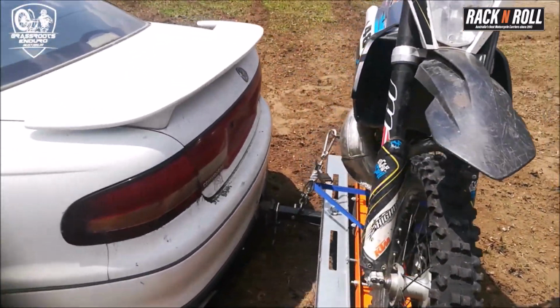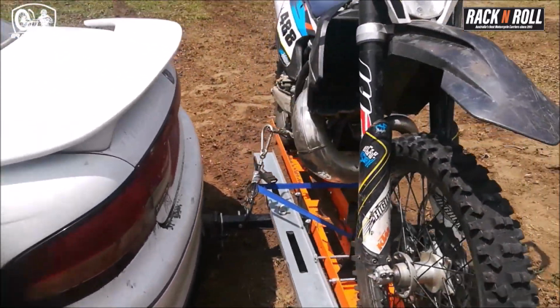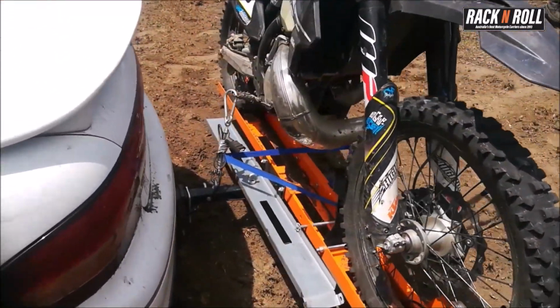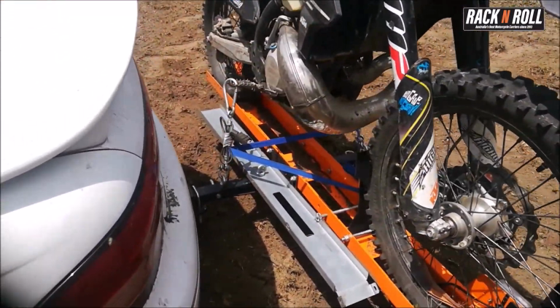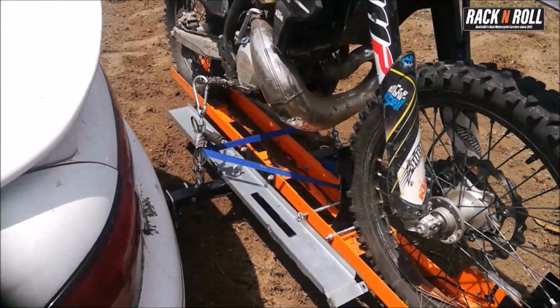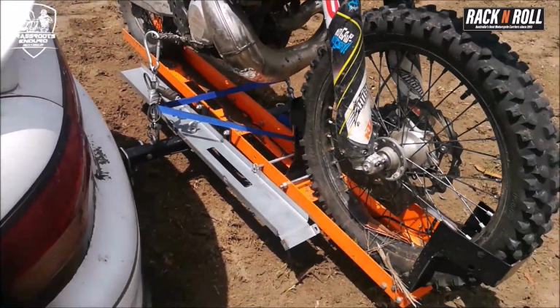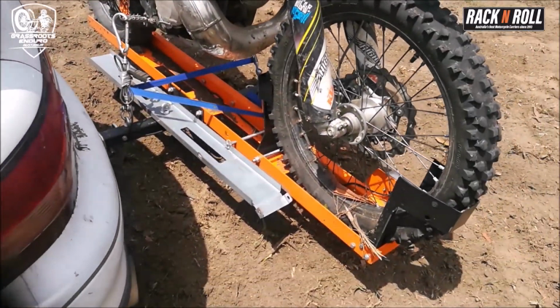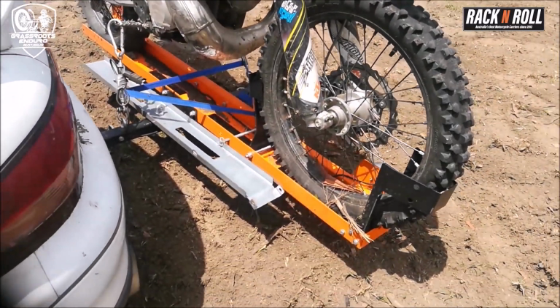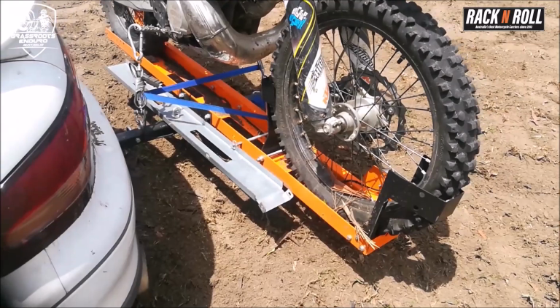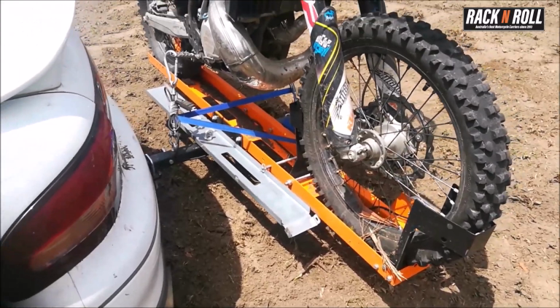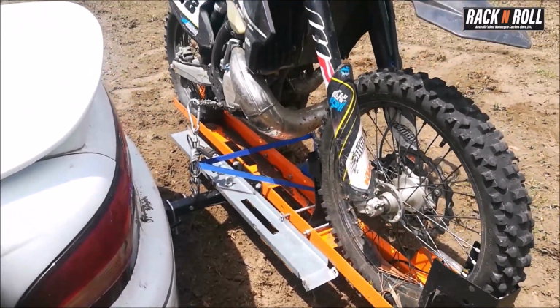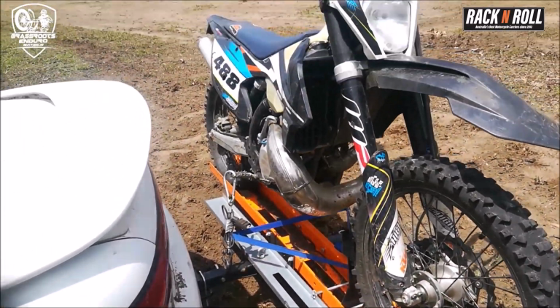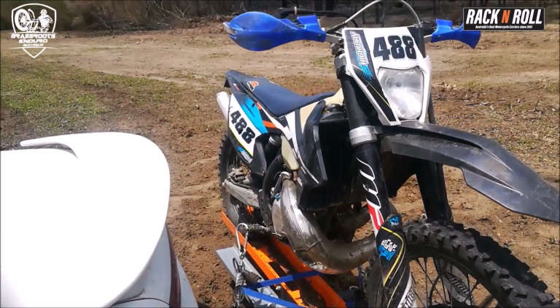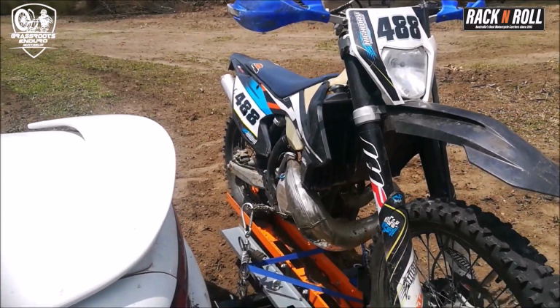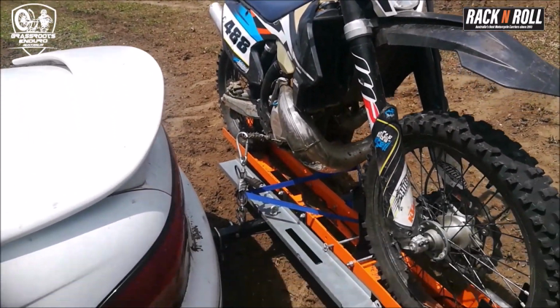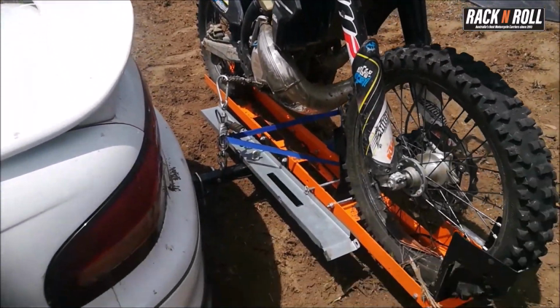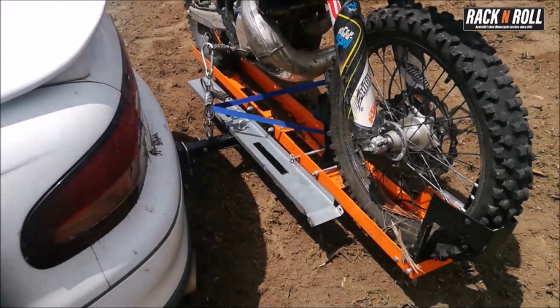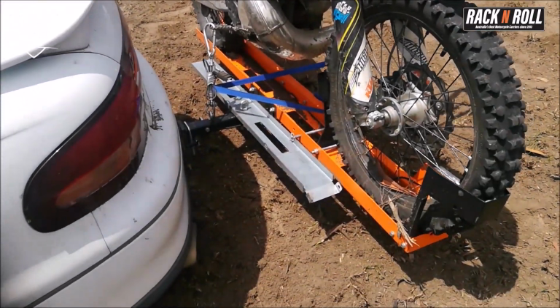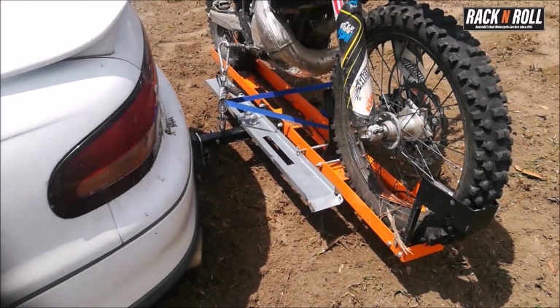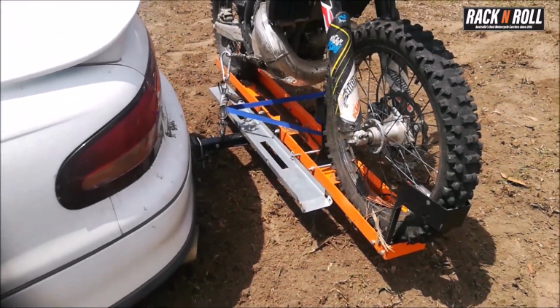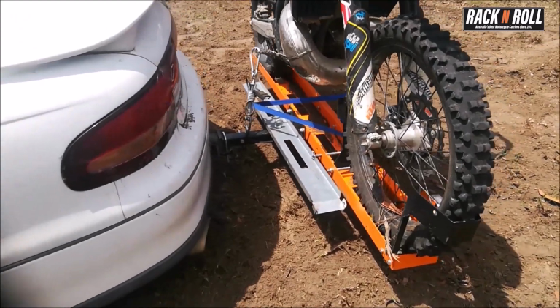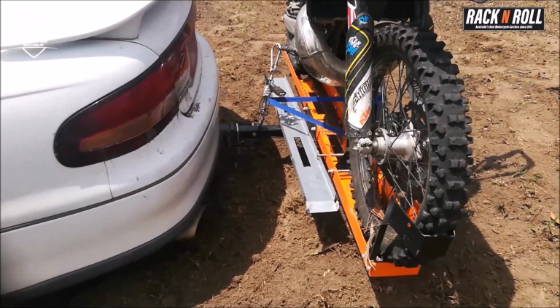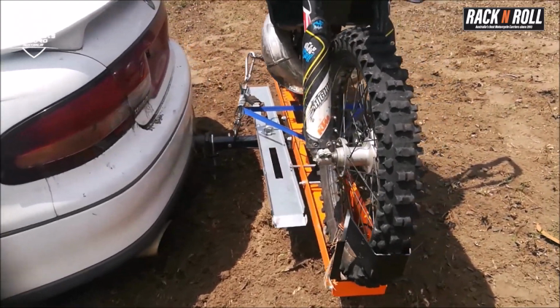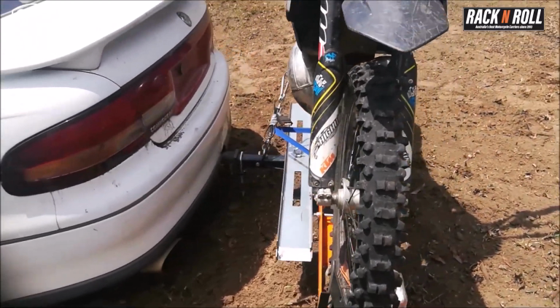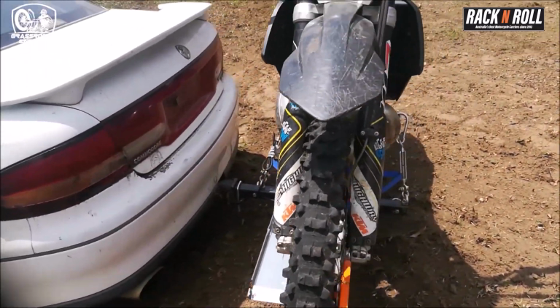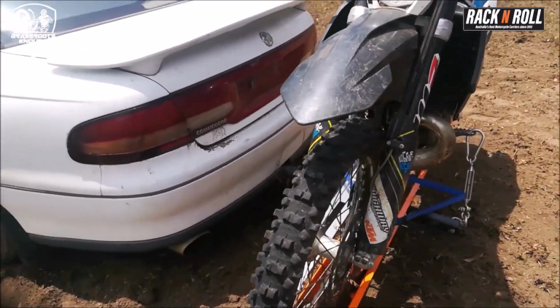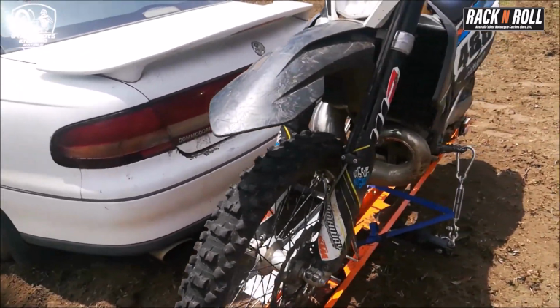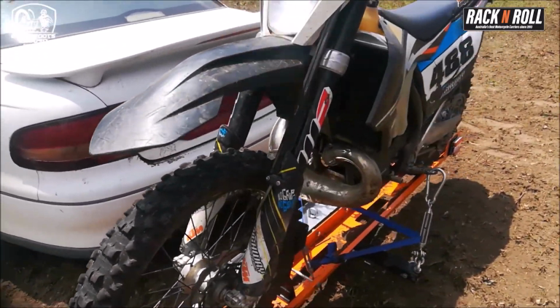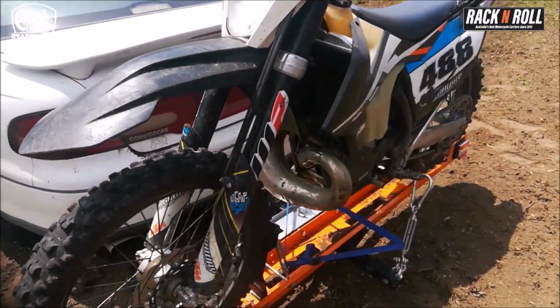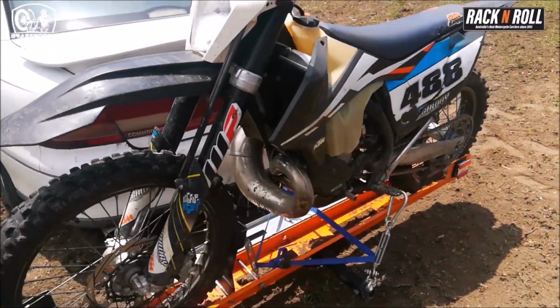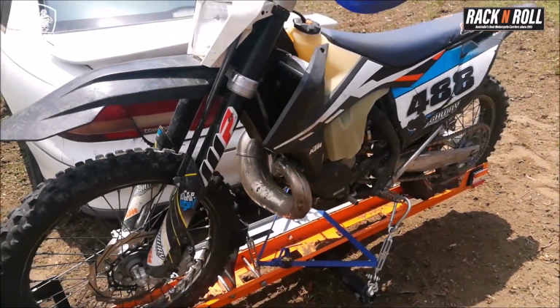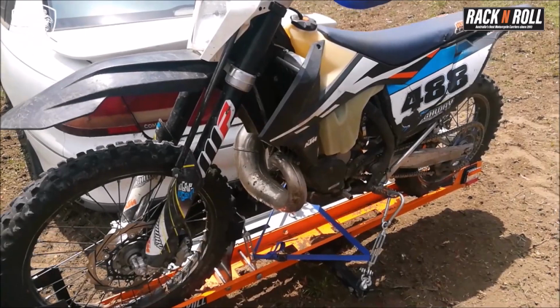So if you're considering getting a motorcycle carrier of any sort and want to get one of the best, jump onto rackandroll.com.au or just Google rack and roll motorcycle carriers. That will take you straight there.